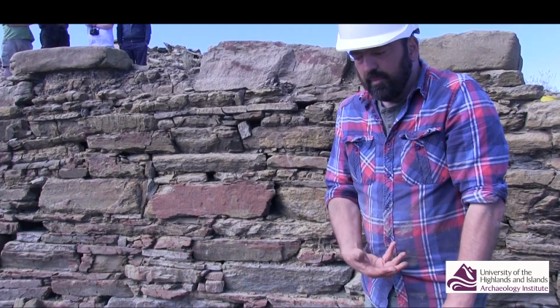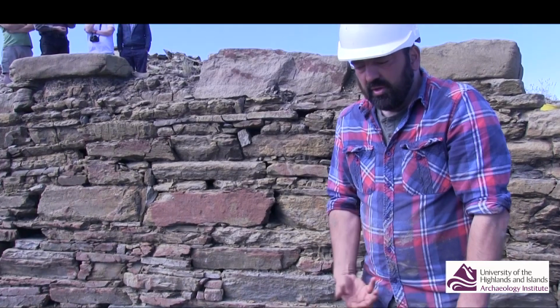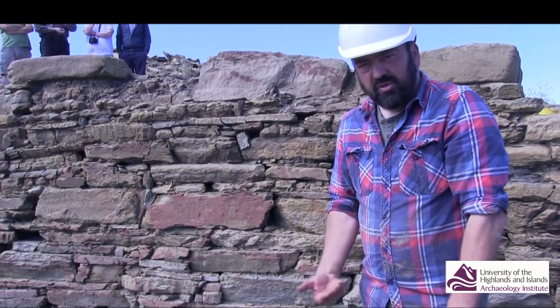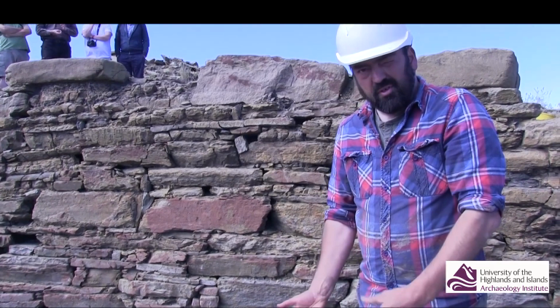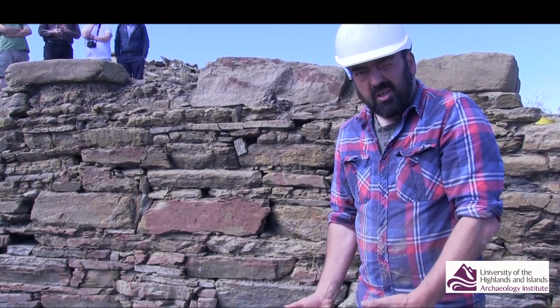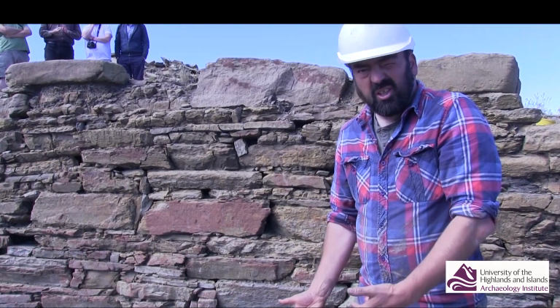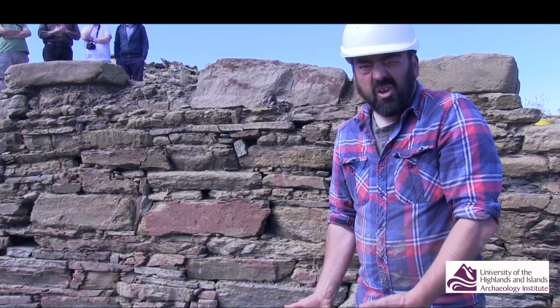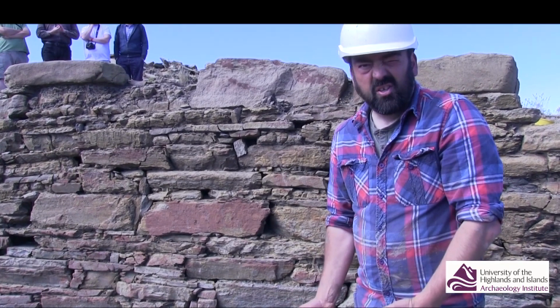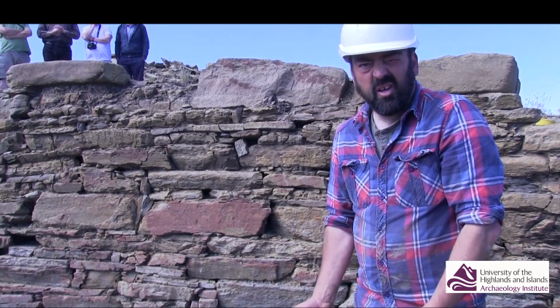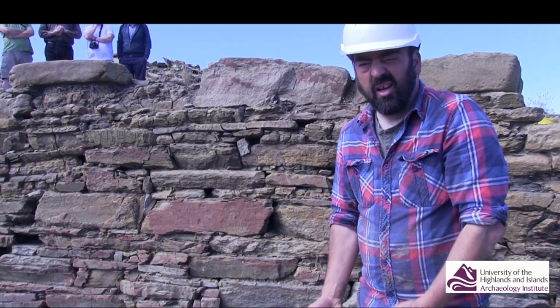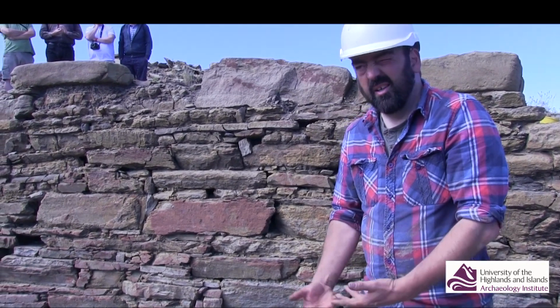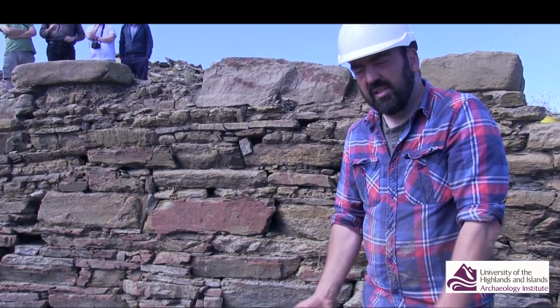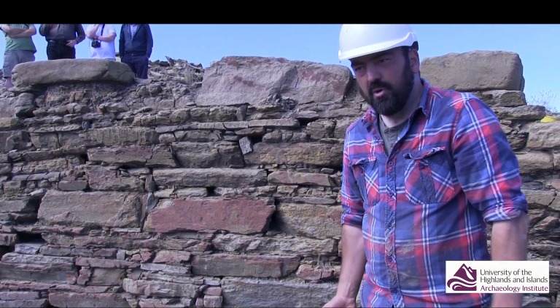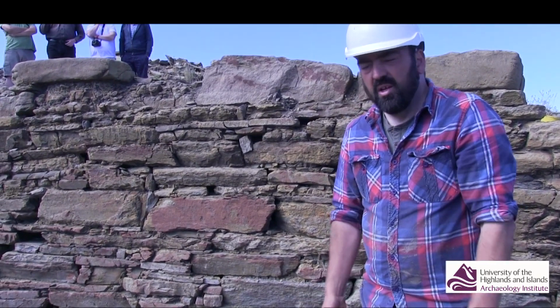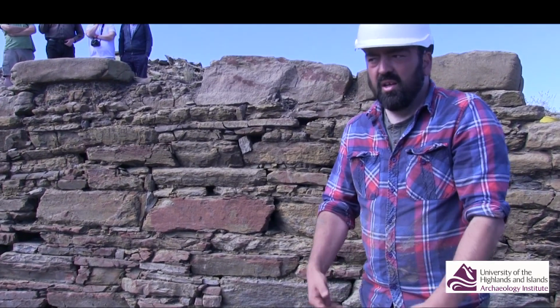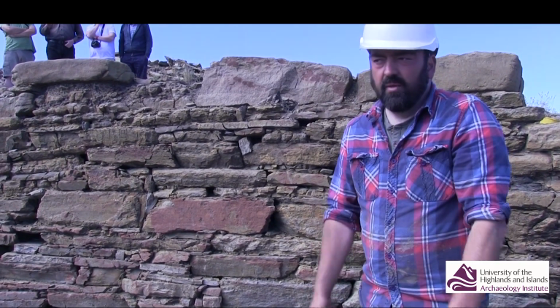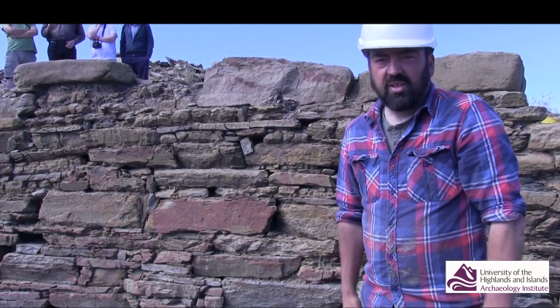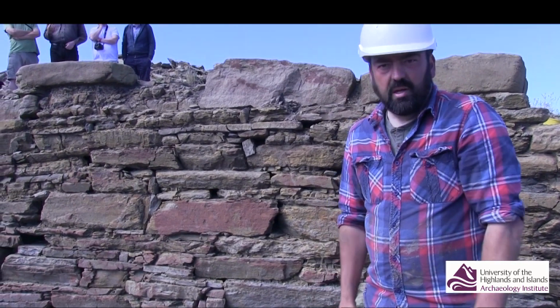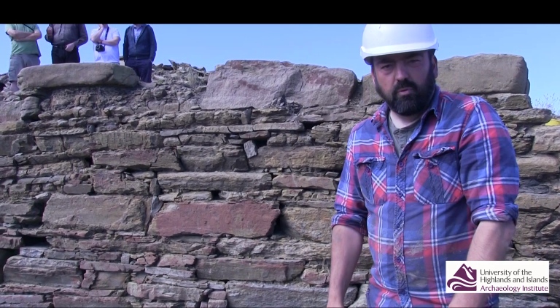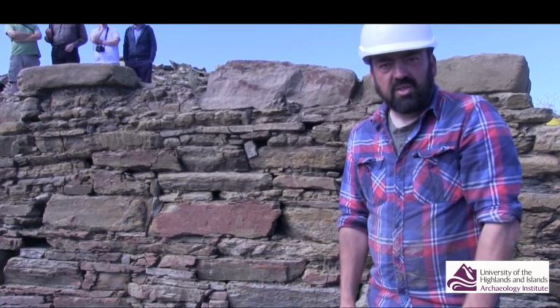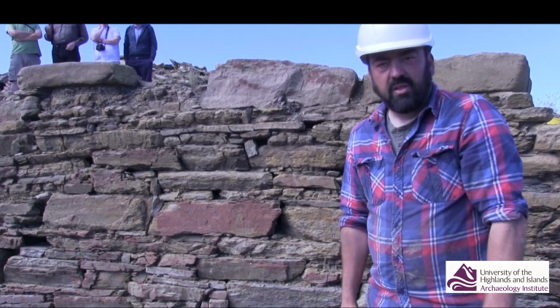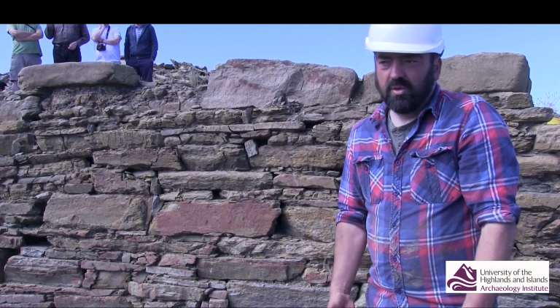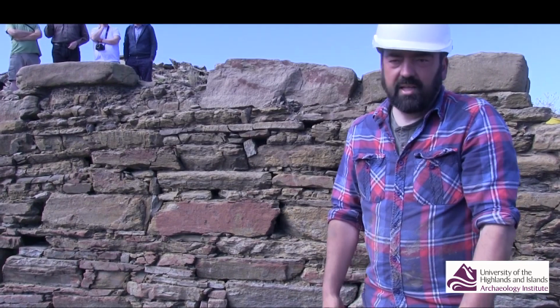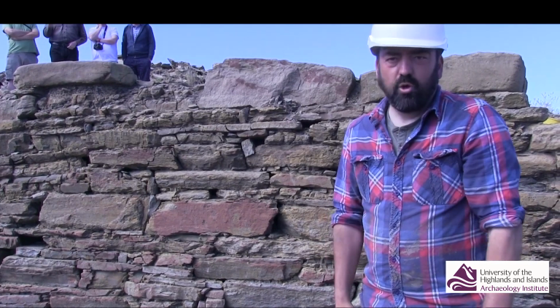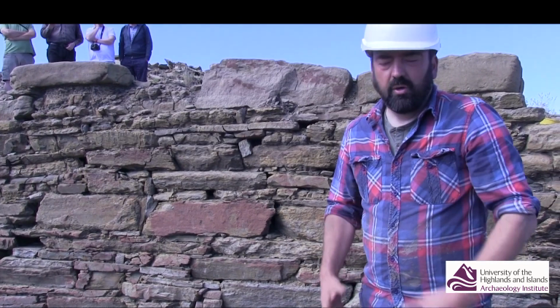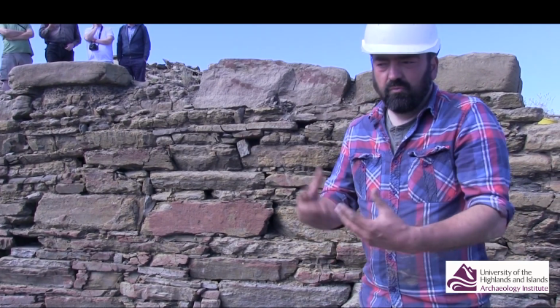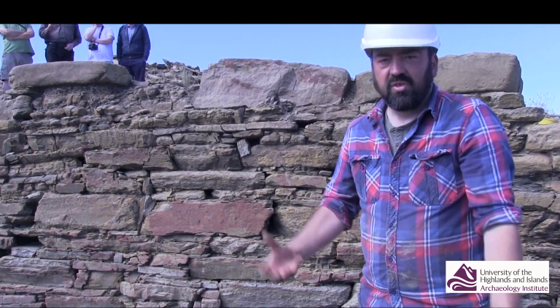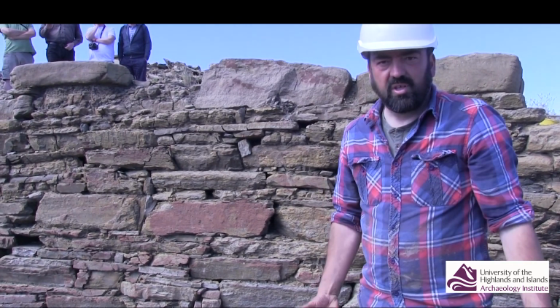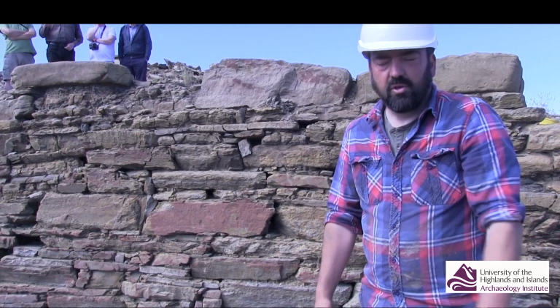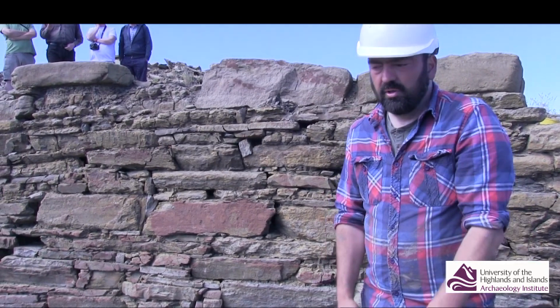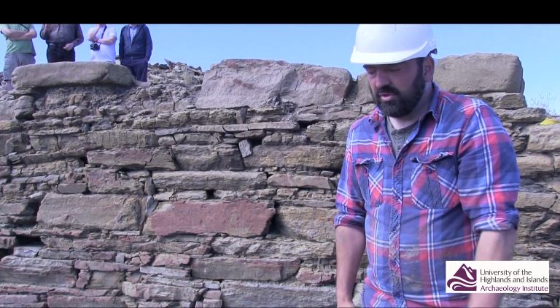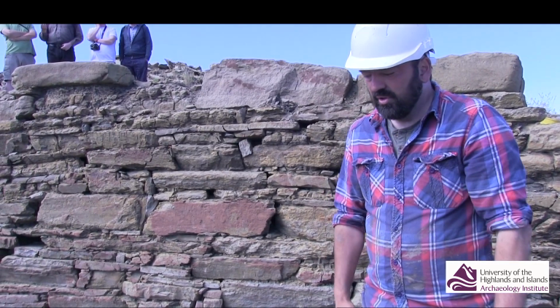So famously there are structures like these at Gurness and at Midhau. A recent example excavated was at Minehau, where it was a really substantial underground structure.